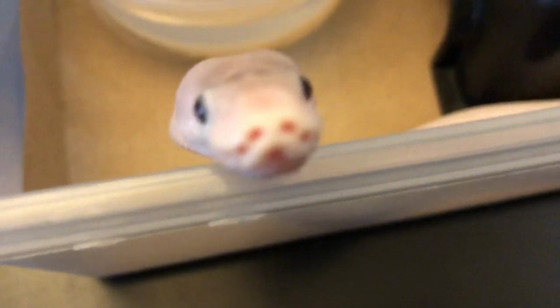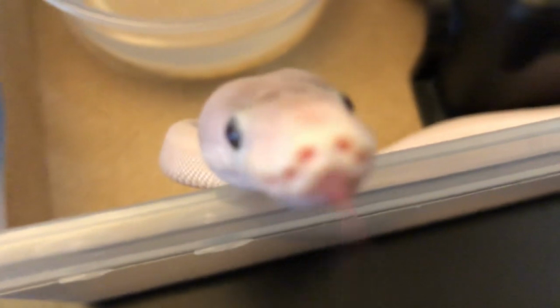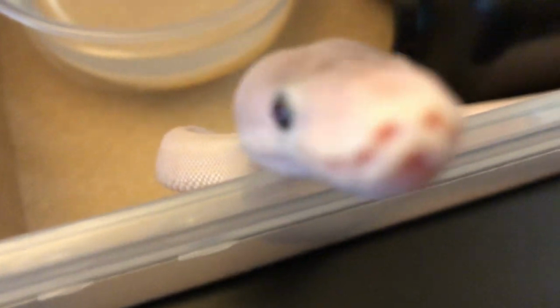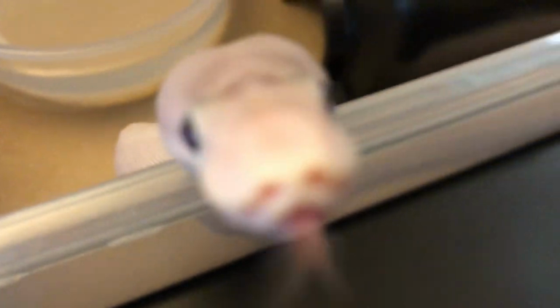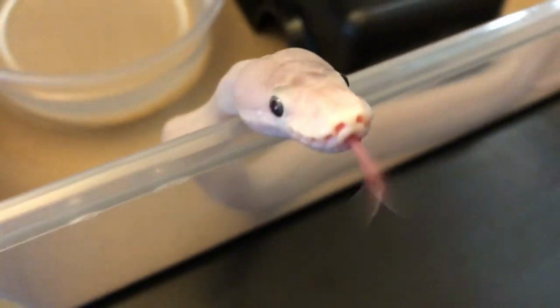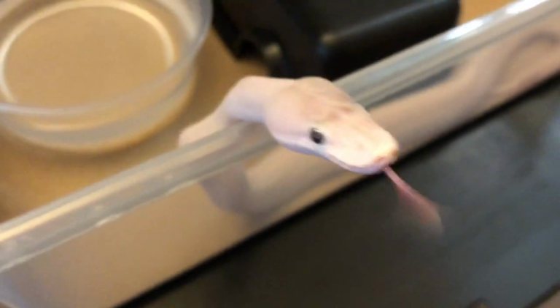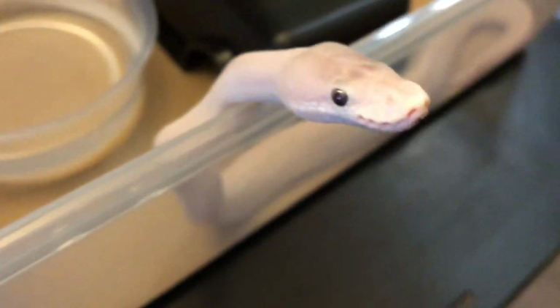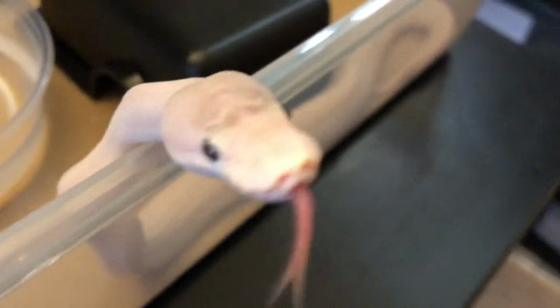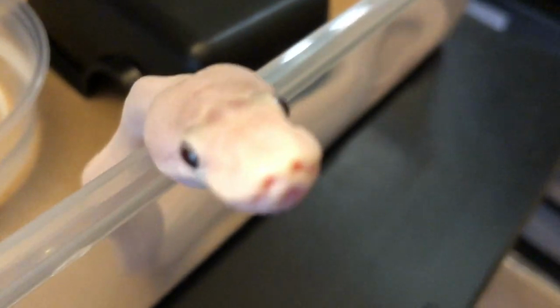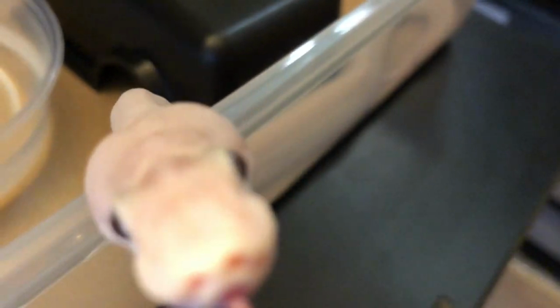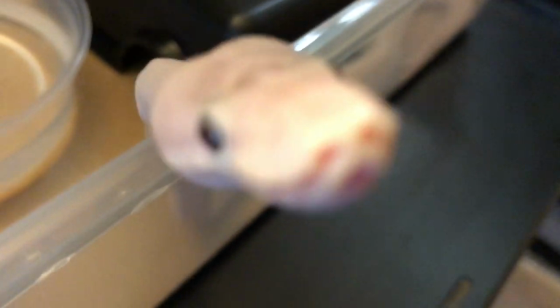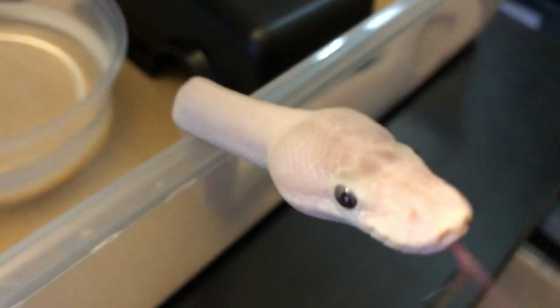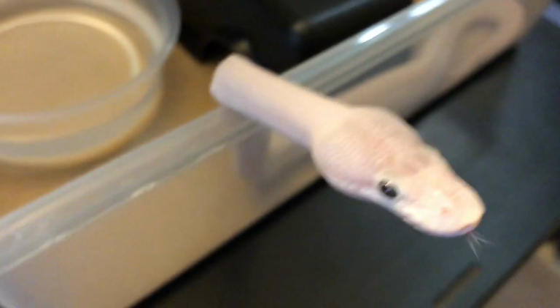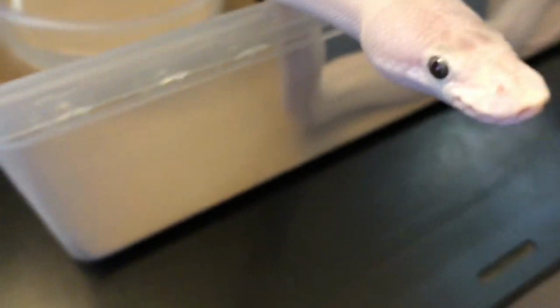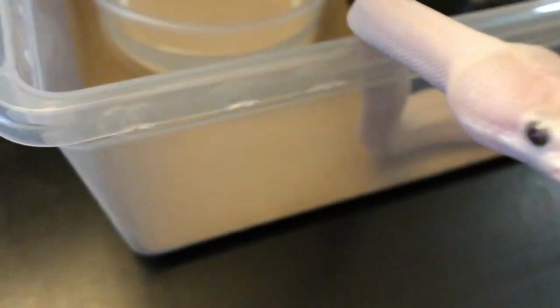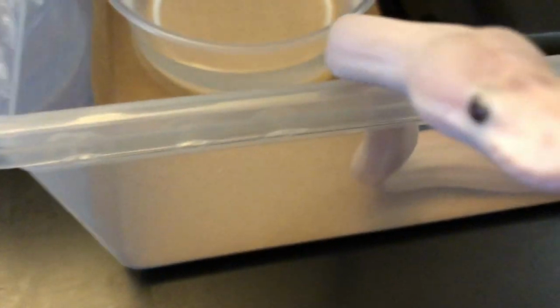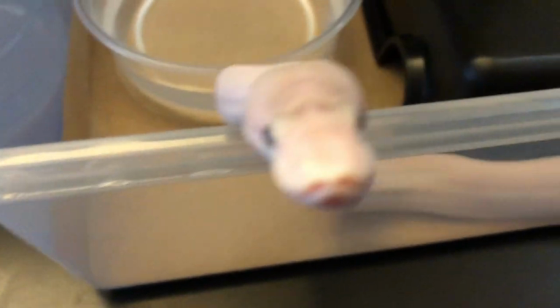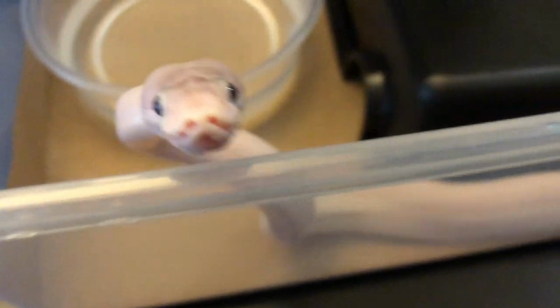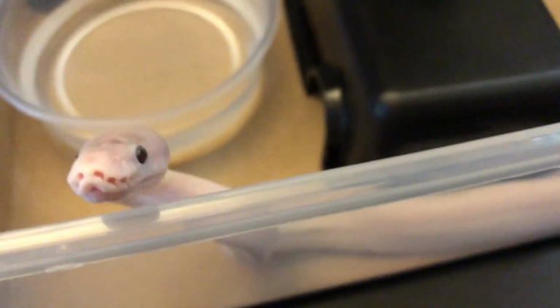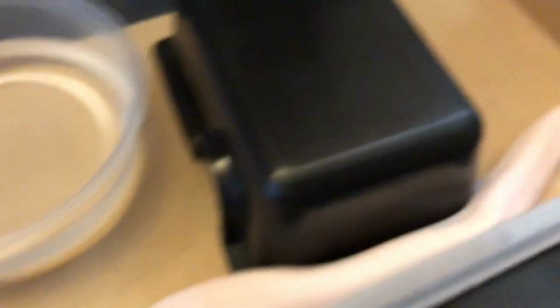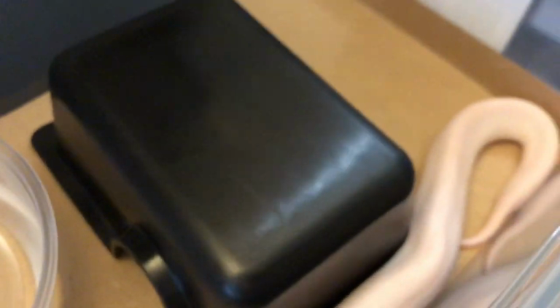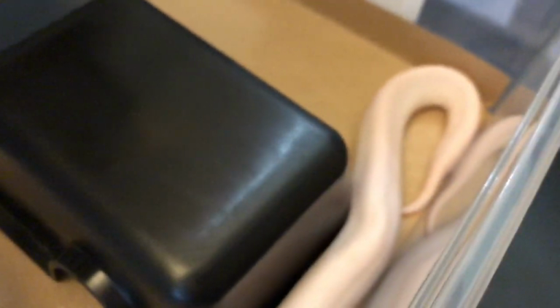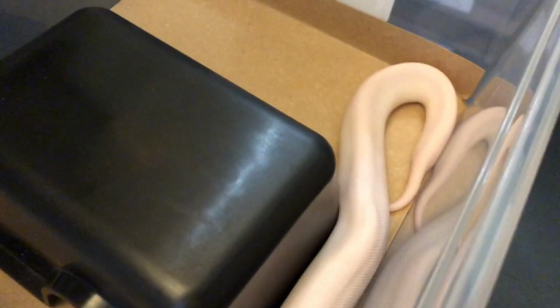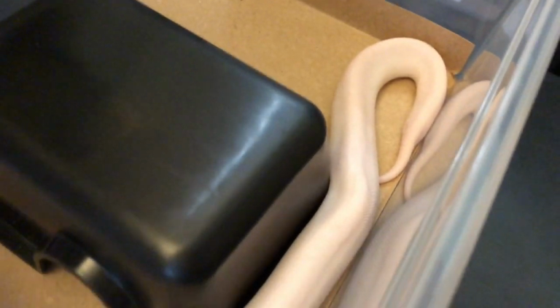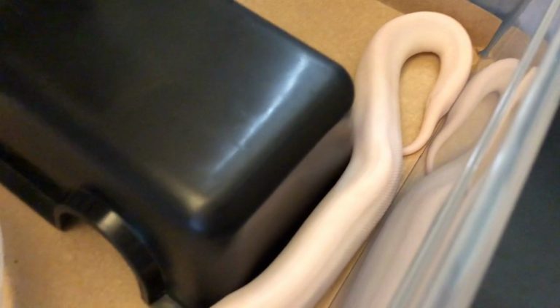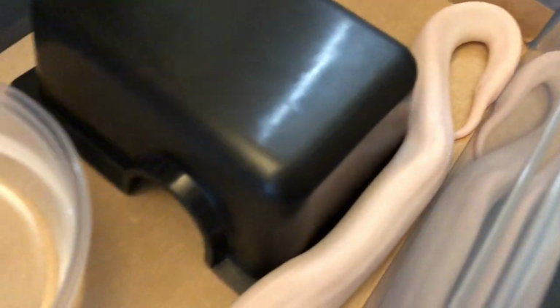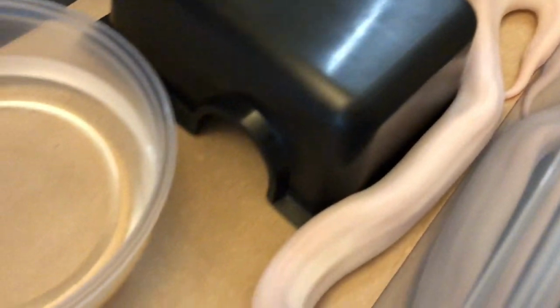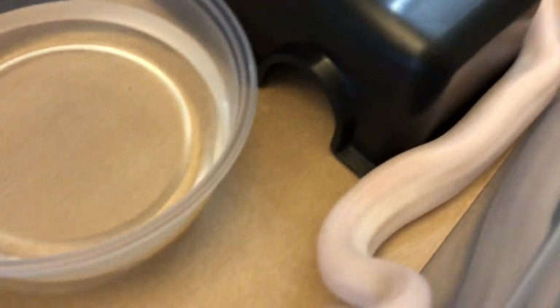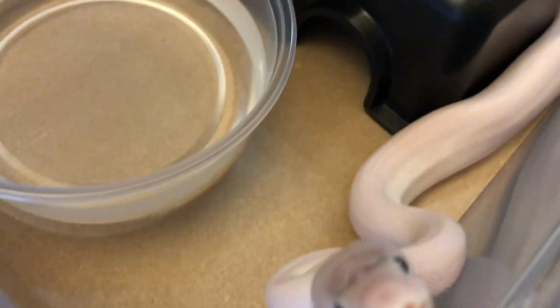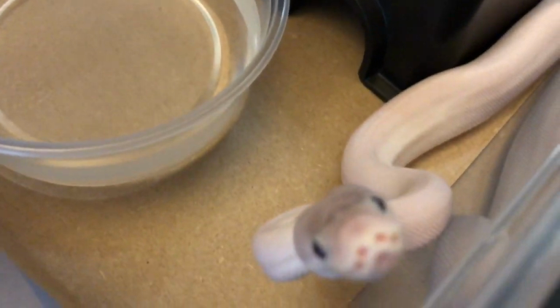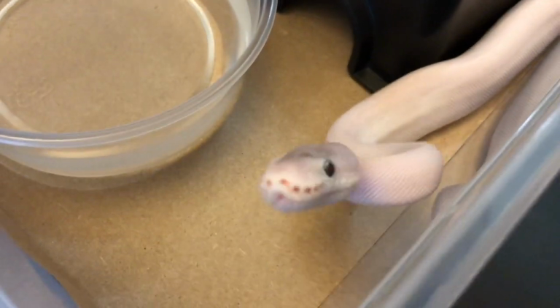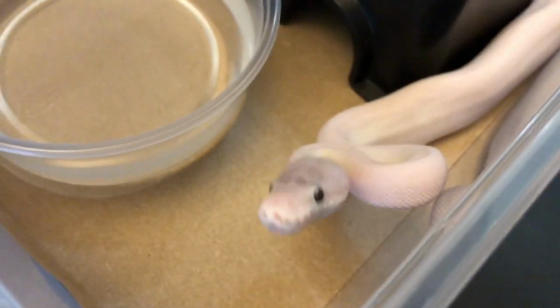The nice thing is this guy's taking food and staying pink. I was worried about it graying out, but I don't think this animal is going to gray out at all.